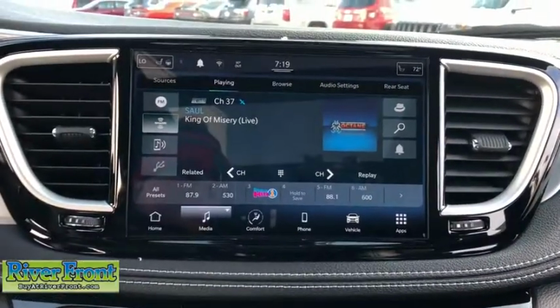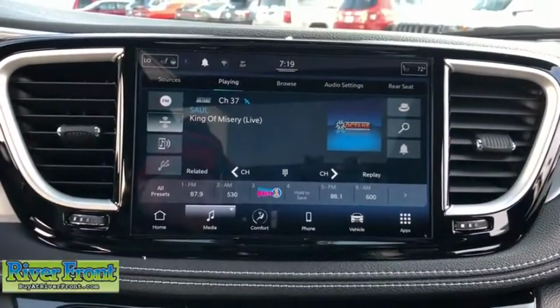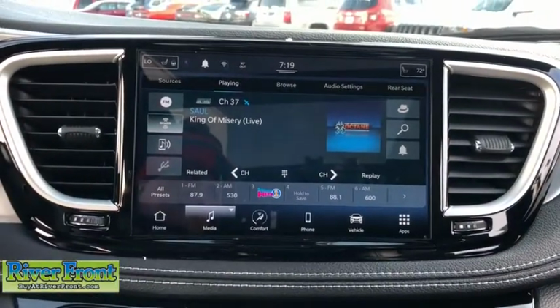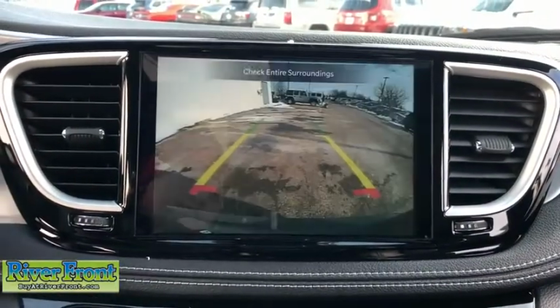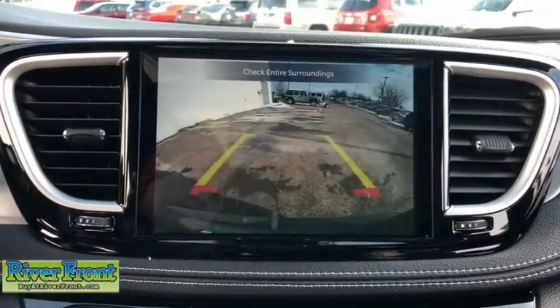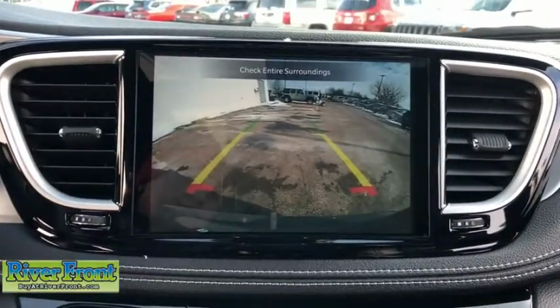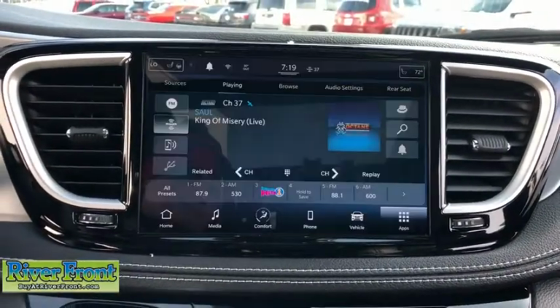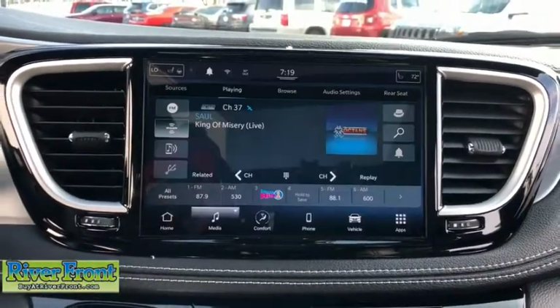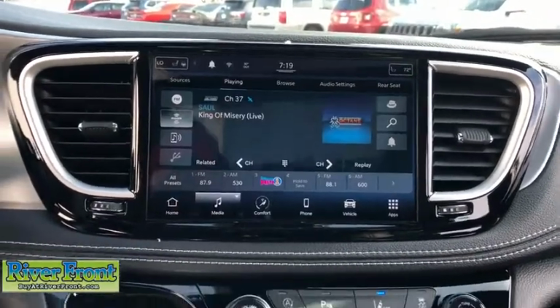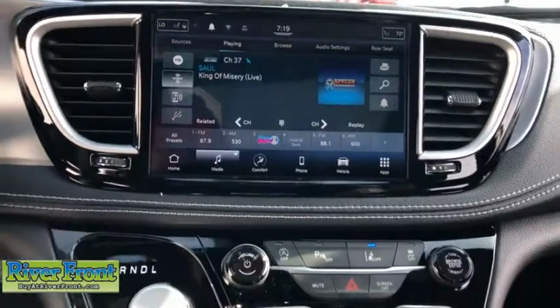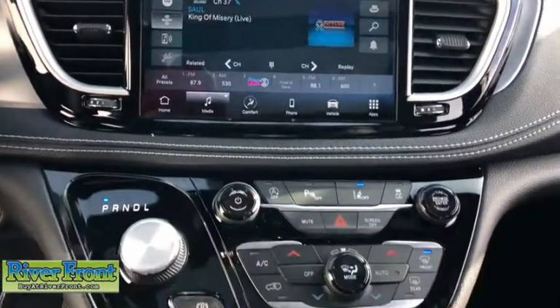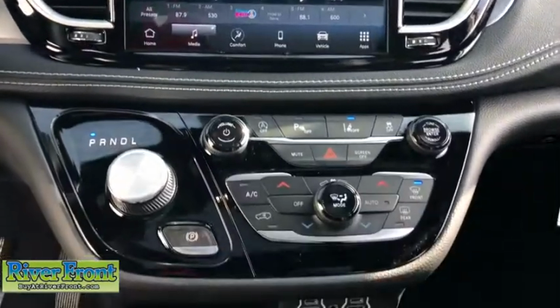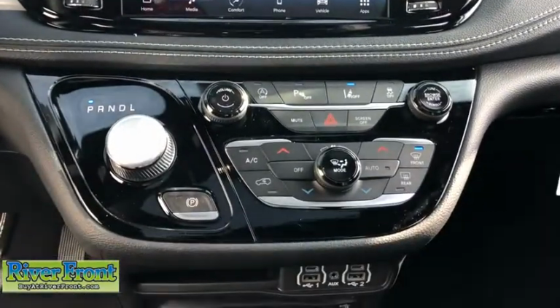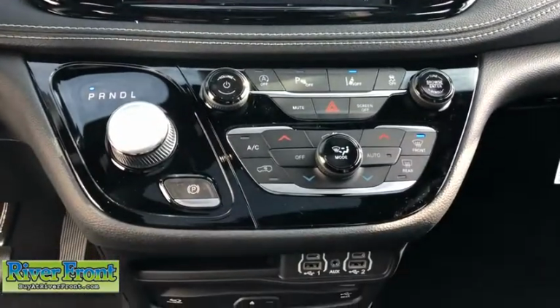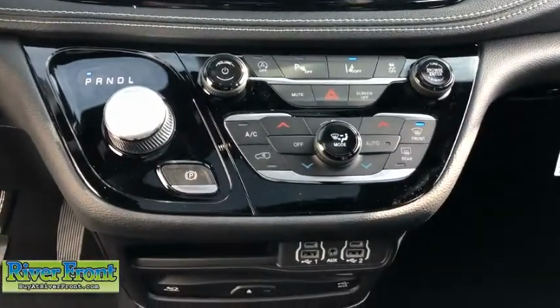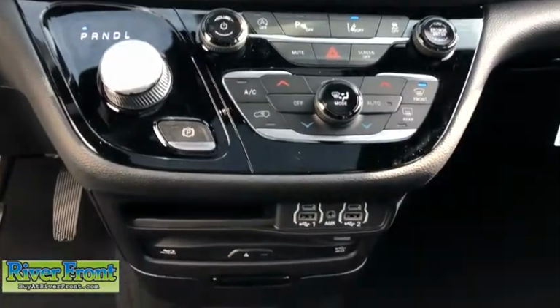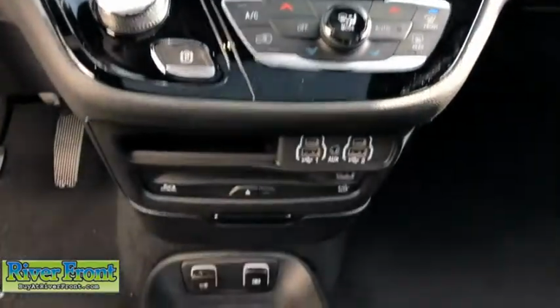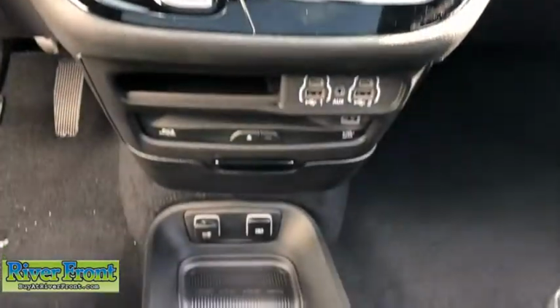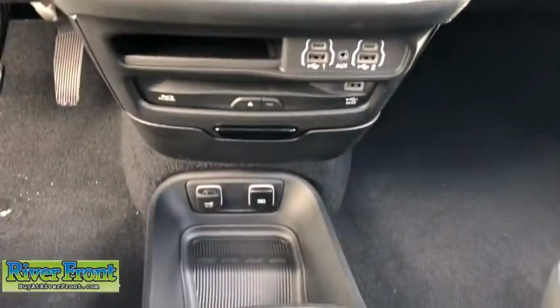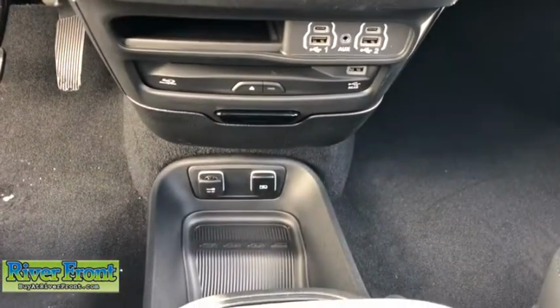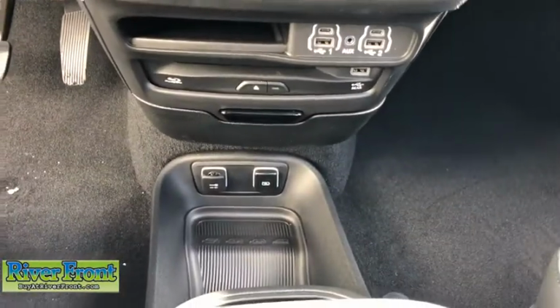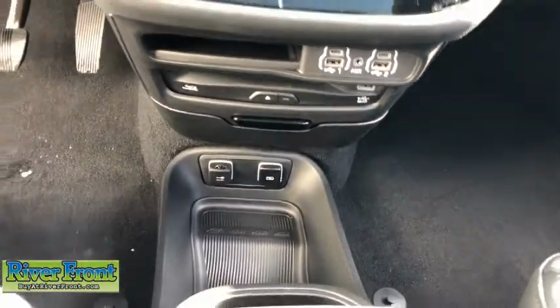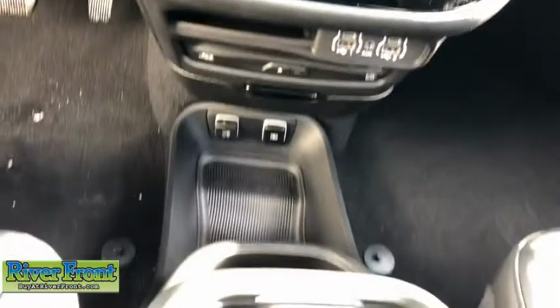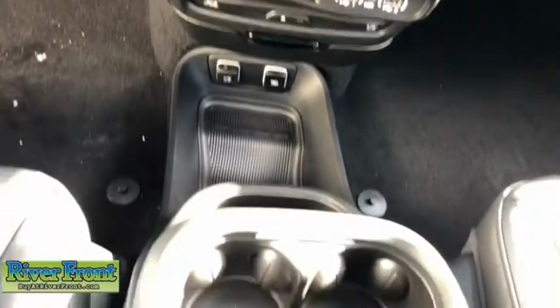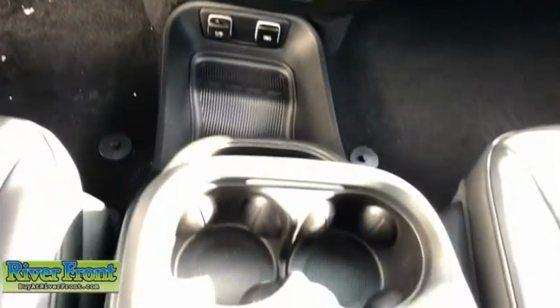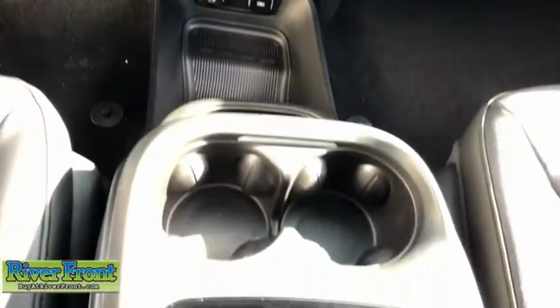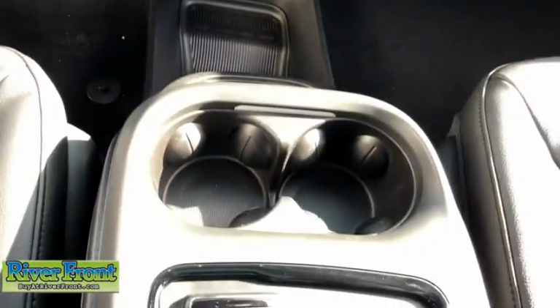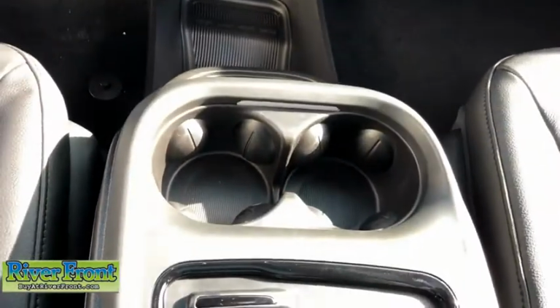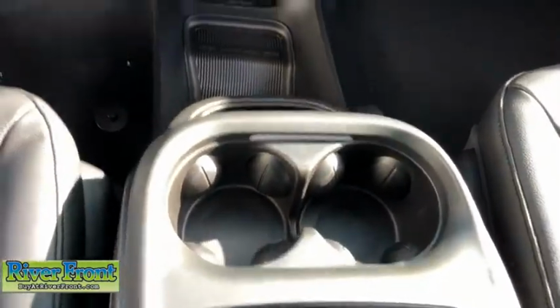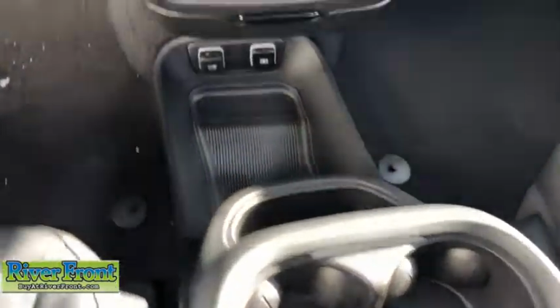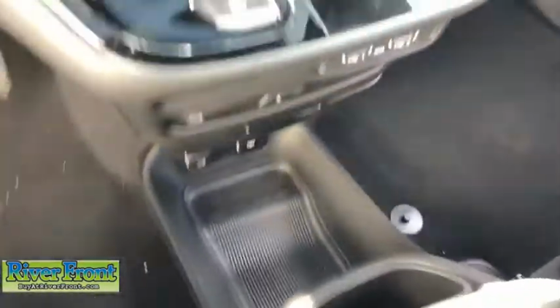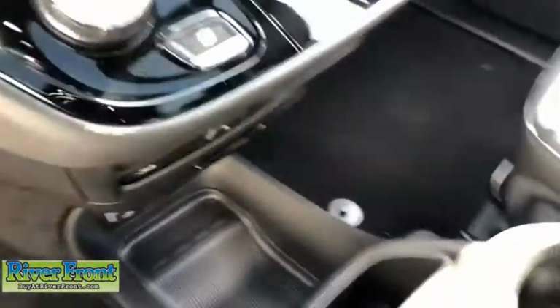Fog lights, compass, security system, rear window defroster, power windows, remote keyless entry, tachometer. Searching for a dependable vehicle that looks great too? You found it, so stop in today.